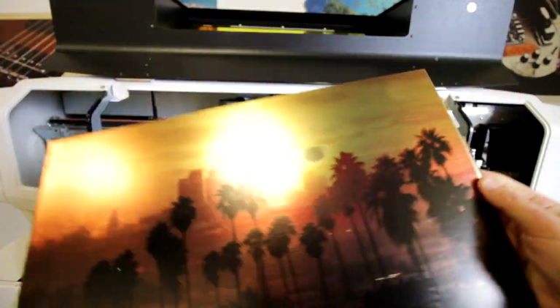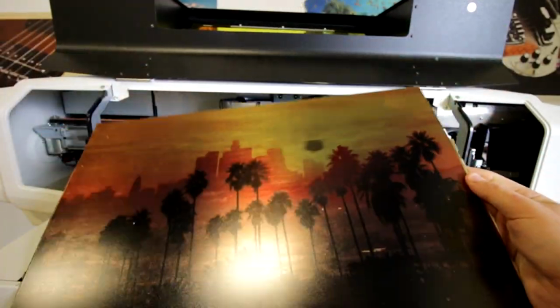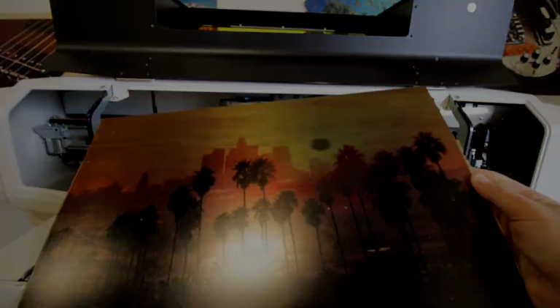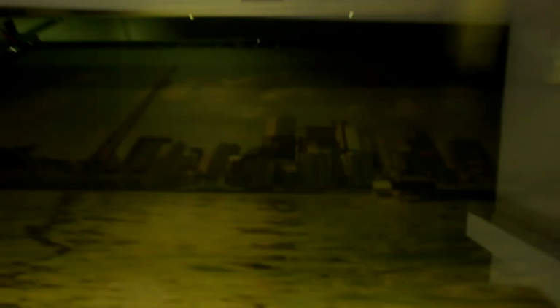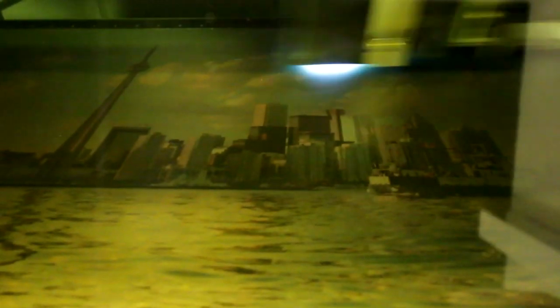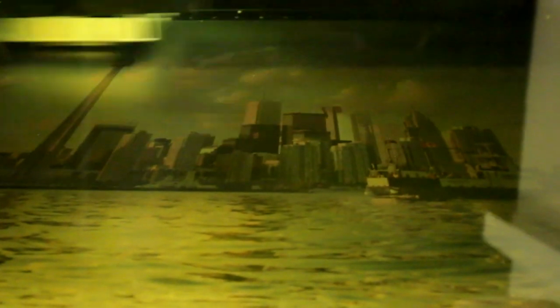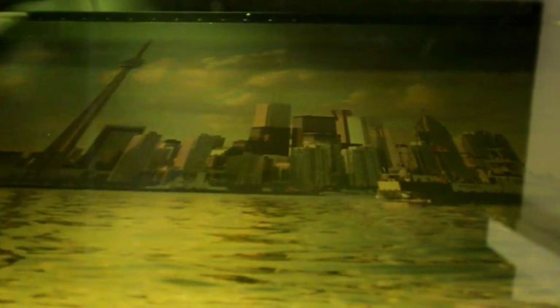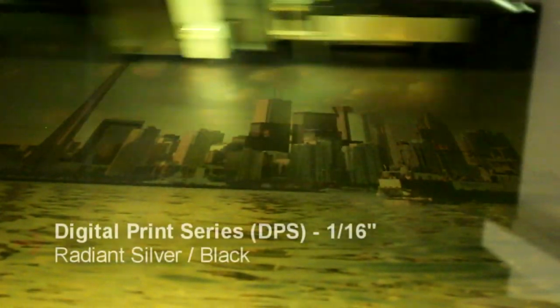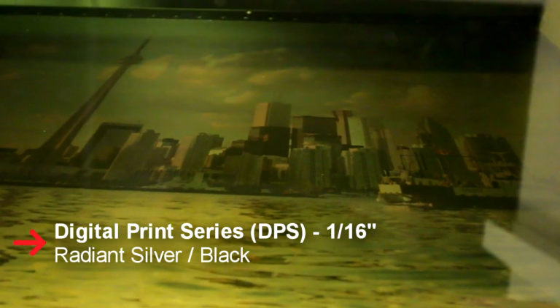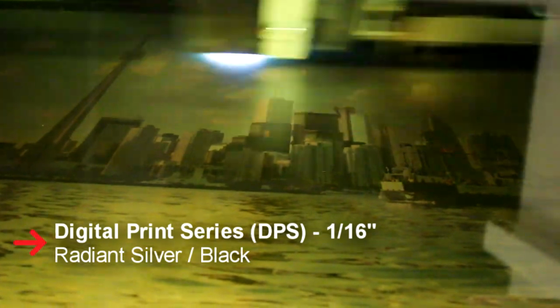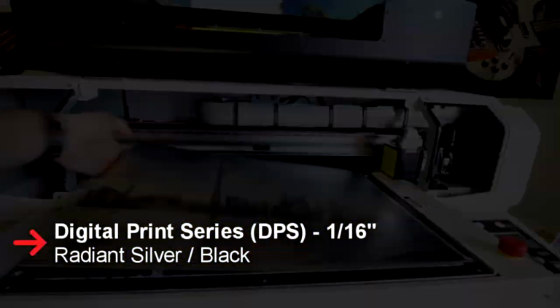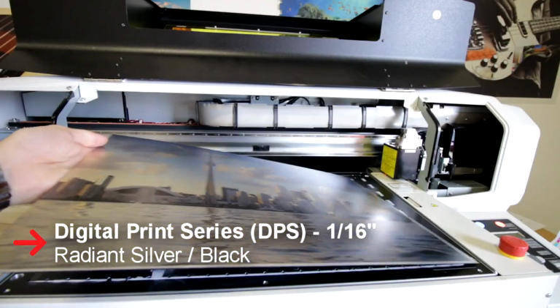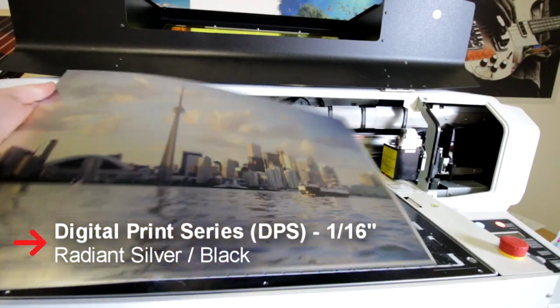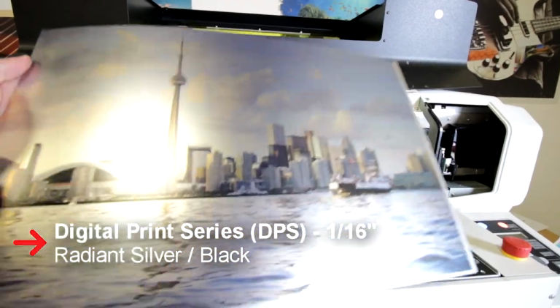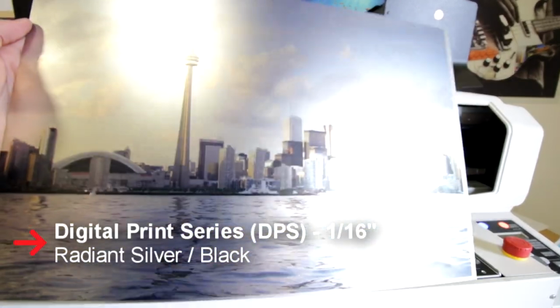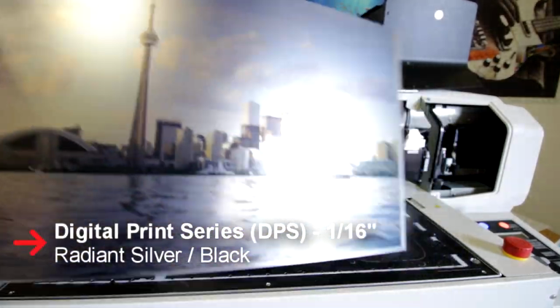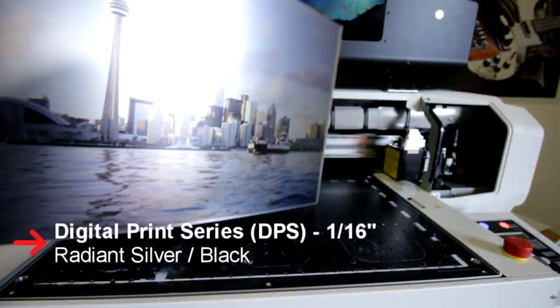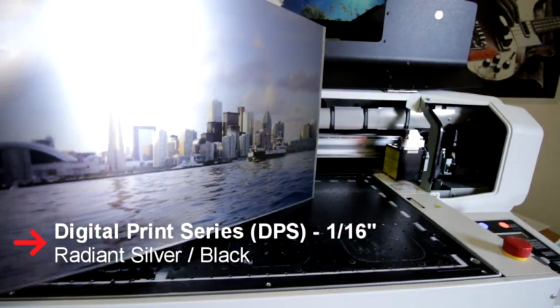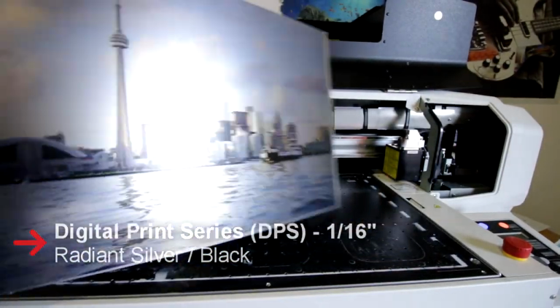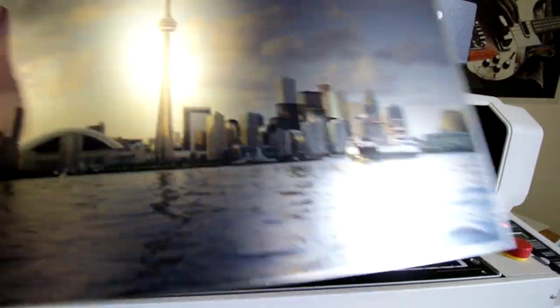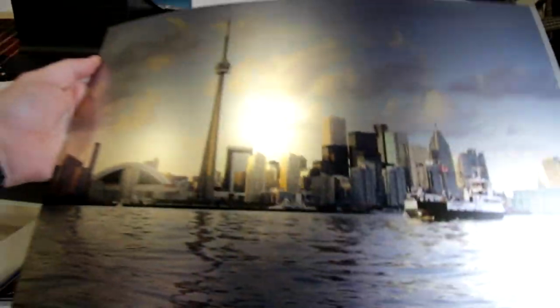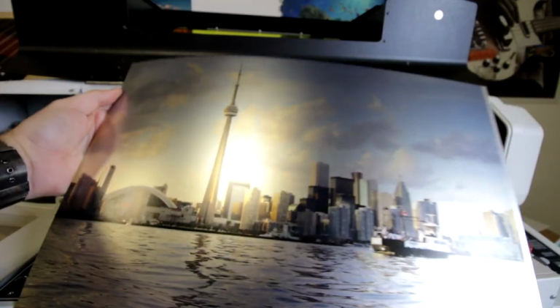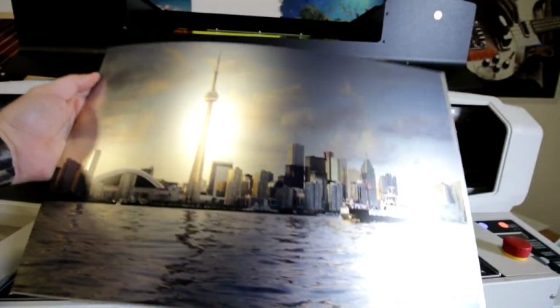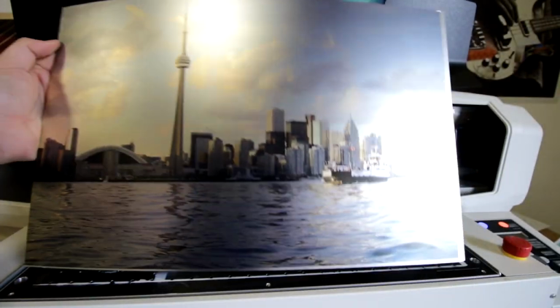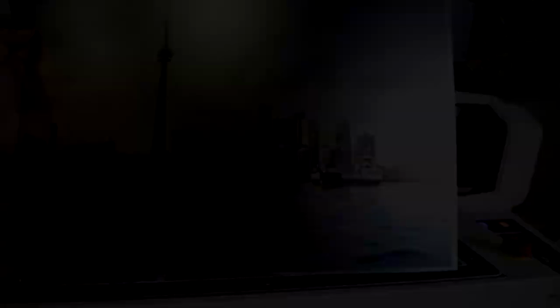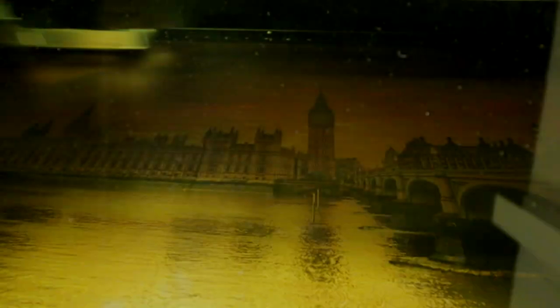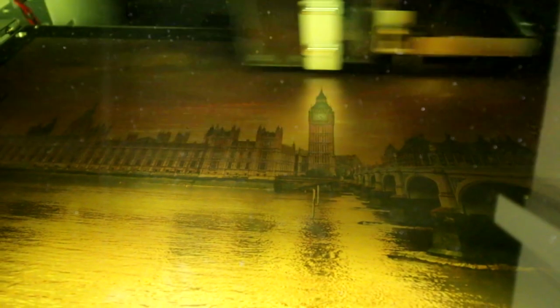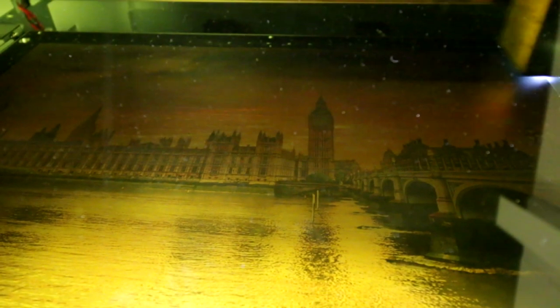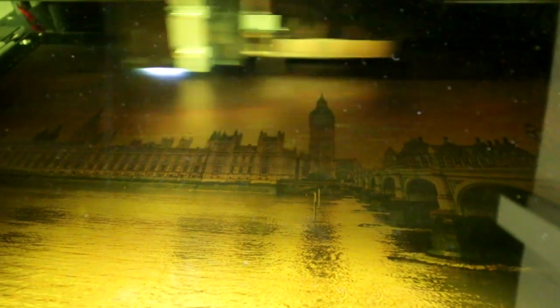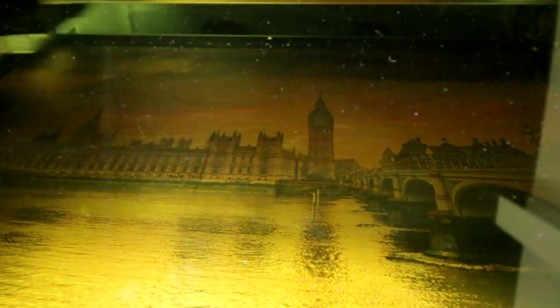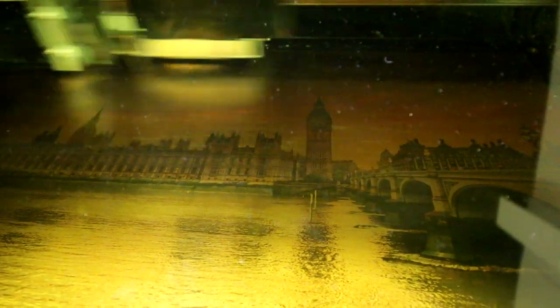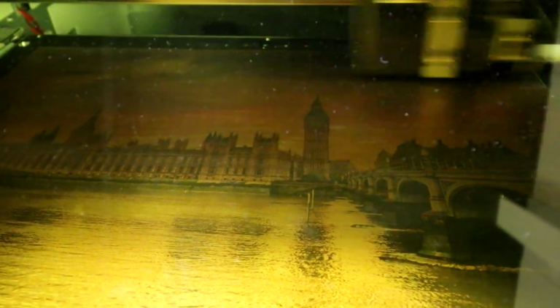The surface is pre-treated for superior ink adhesion. The core material is made of impact-modified acrylic, which makes it the perfect product for a combination of printing, laser engraving, and laser cutting. Its thickness is 1/16th of an inch.